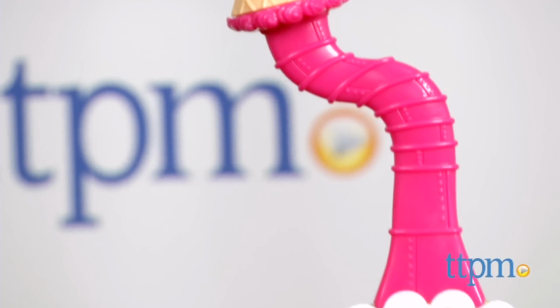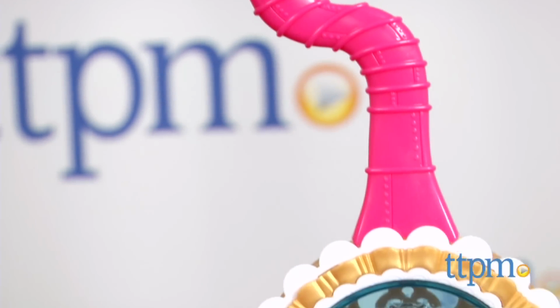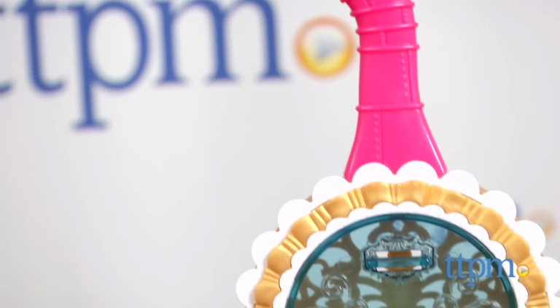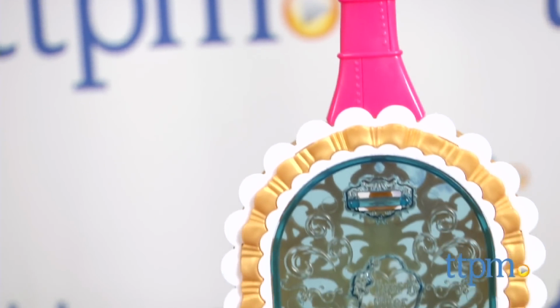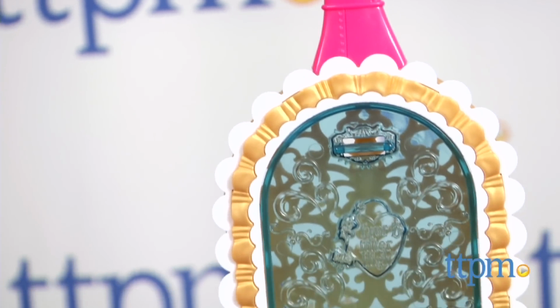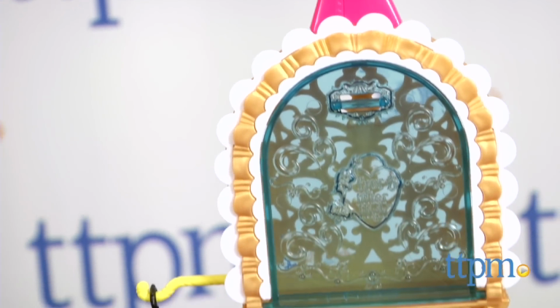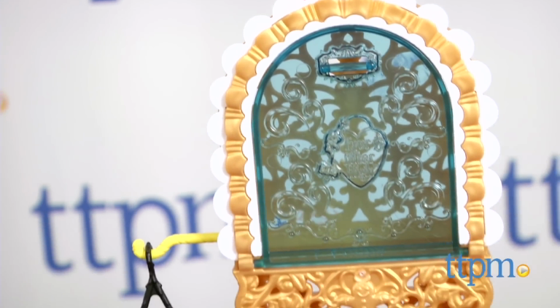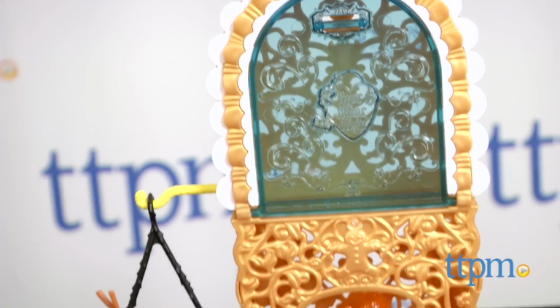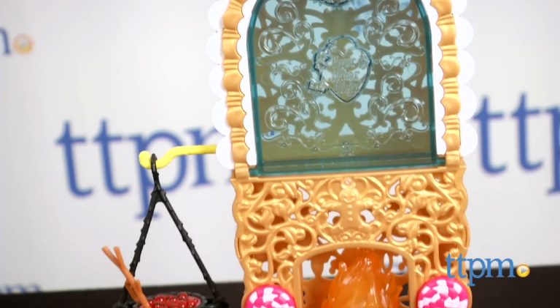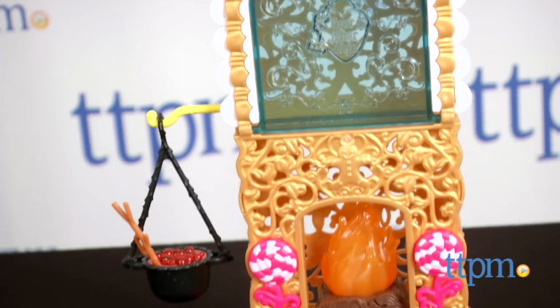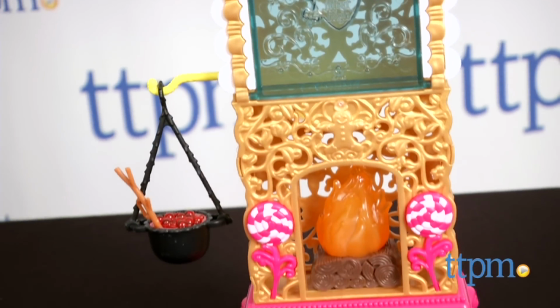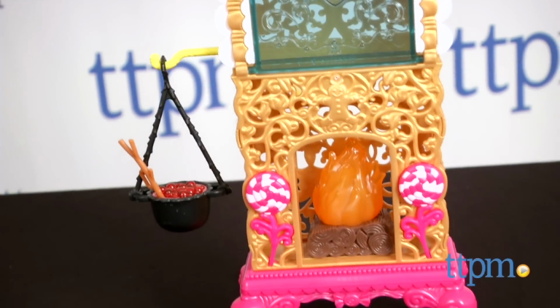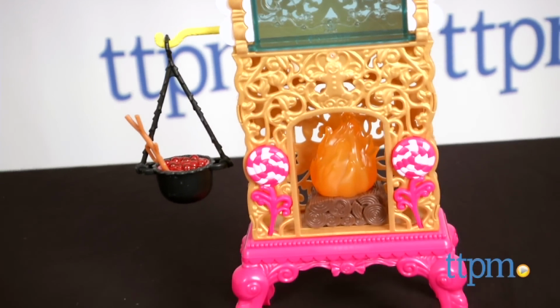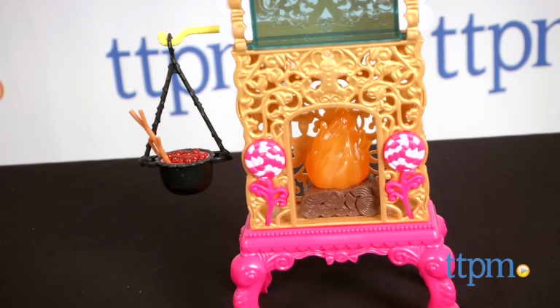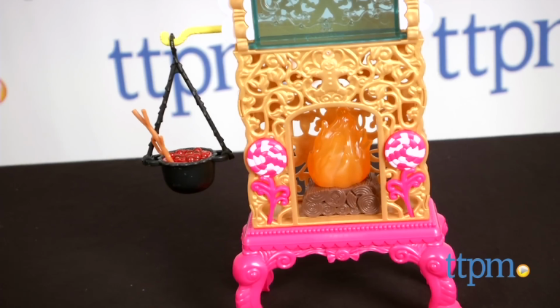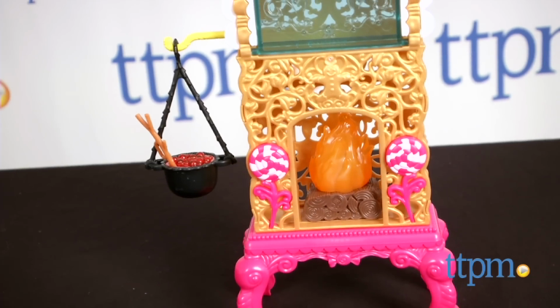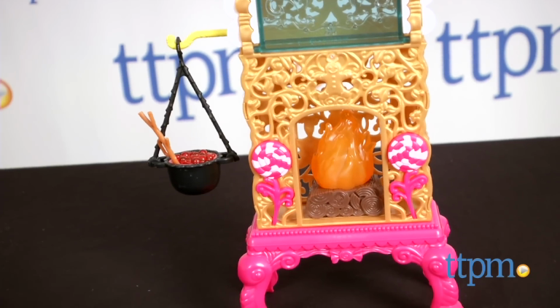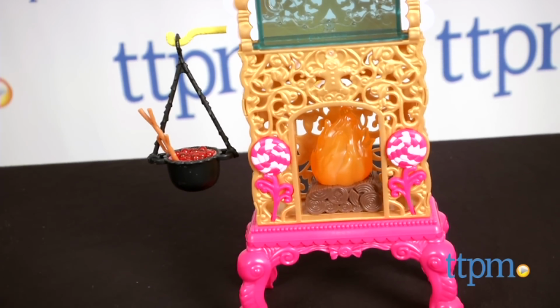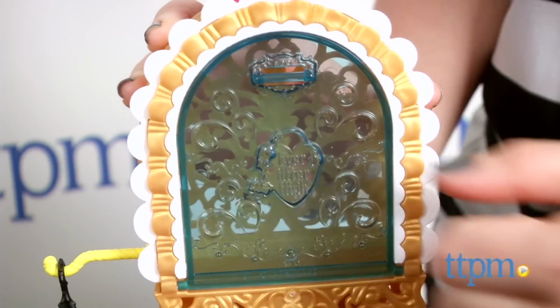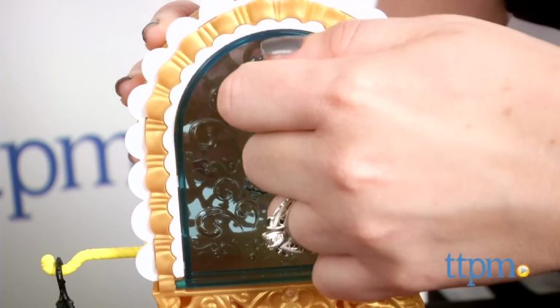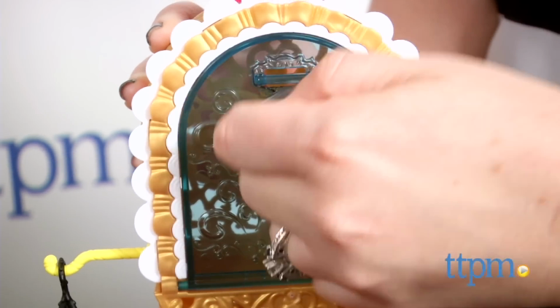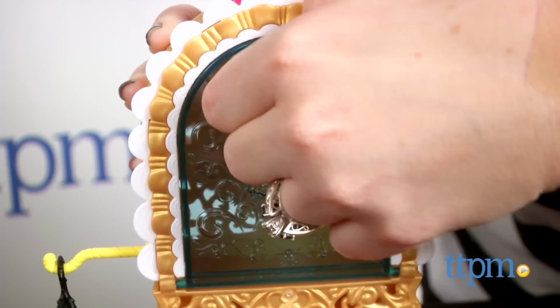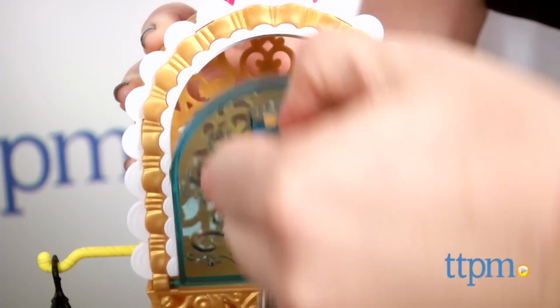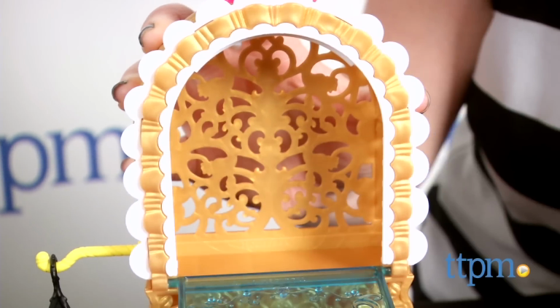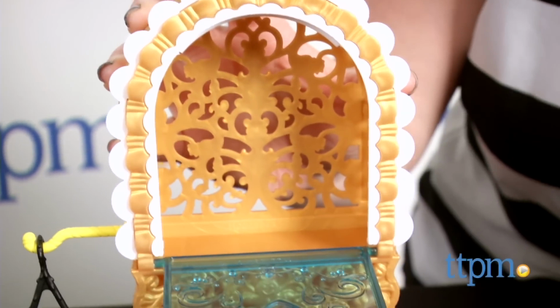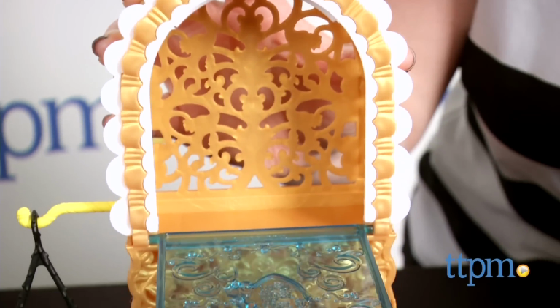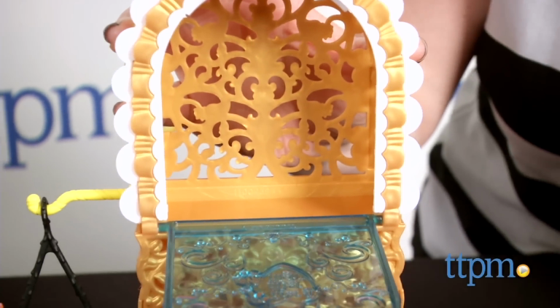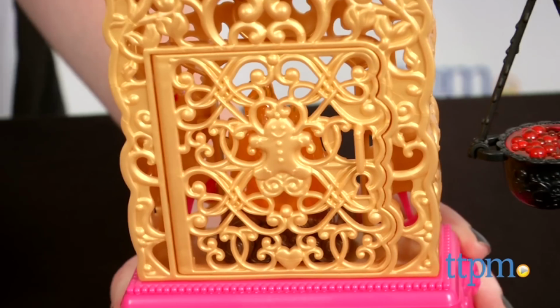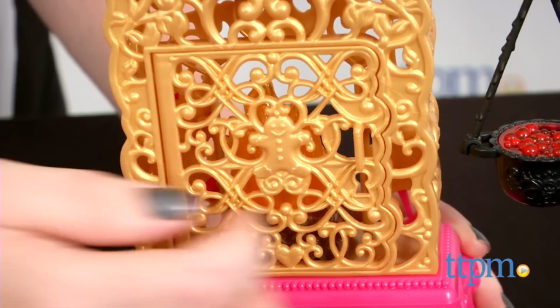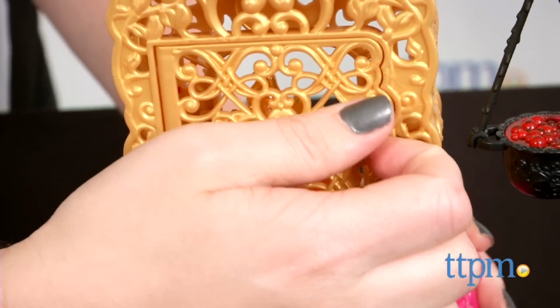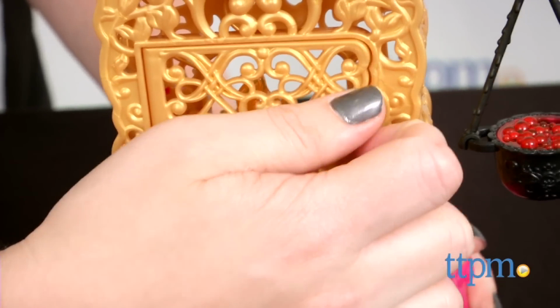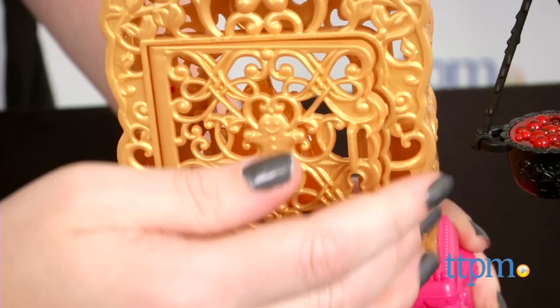The playset includes a two-story oven with removable flames inside, a hanging cauldron on the outside, and two working doors, including the secret back door that was inspired by Ginger's fairy tale story.